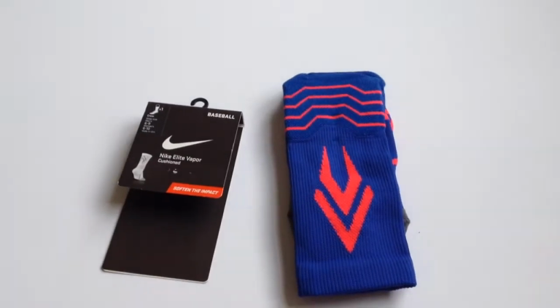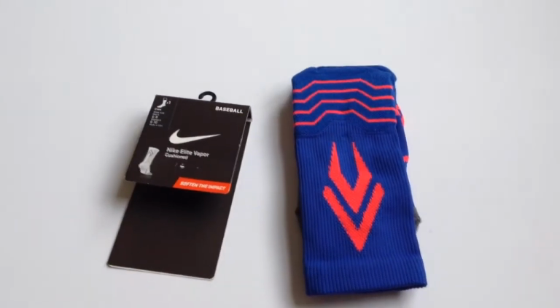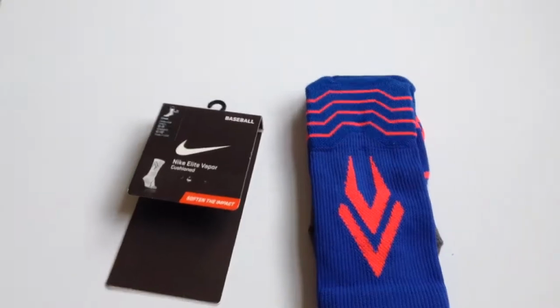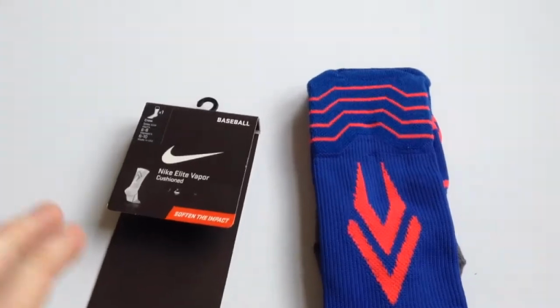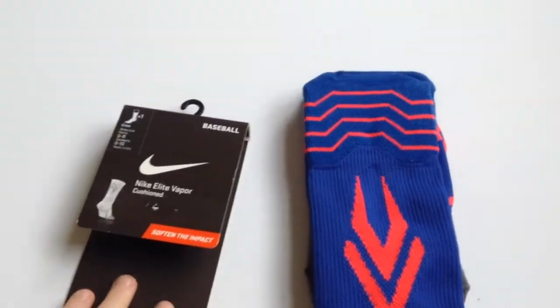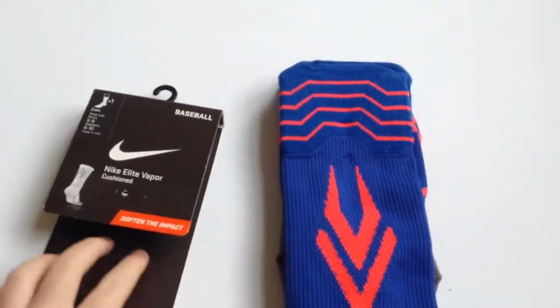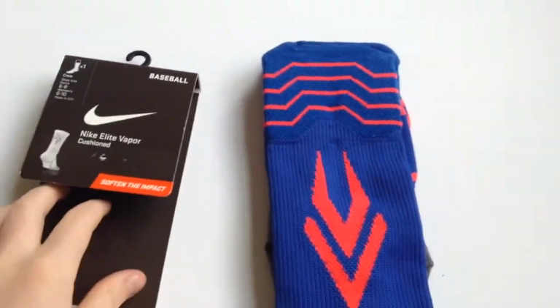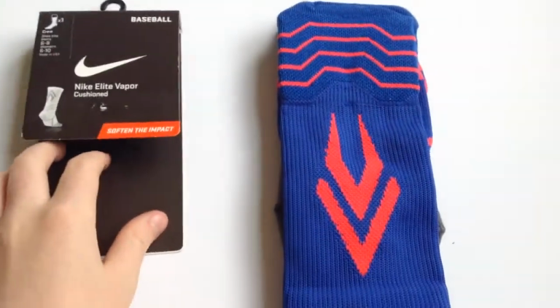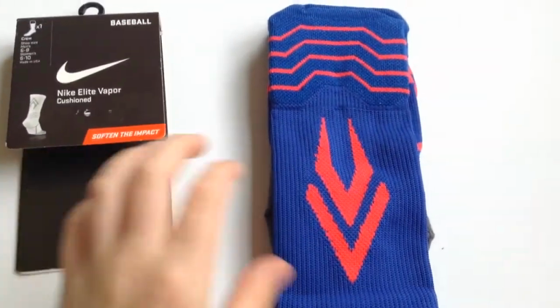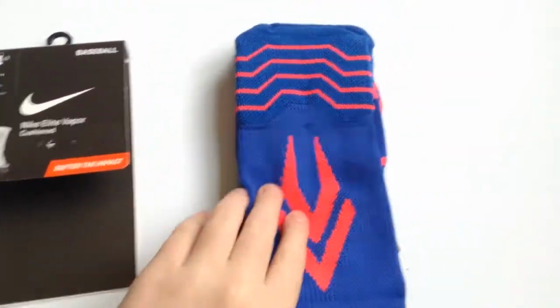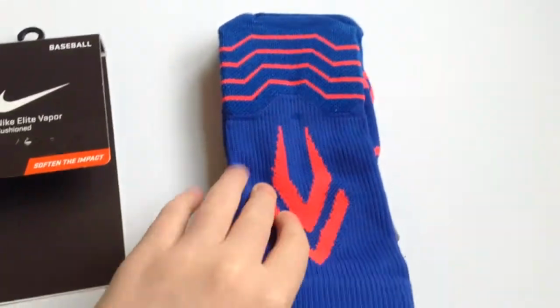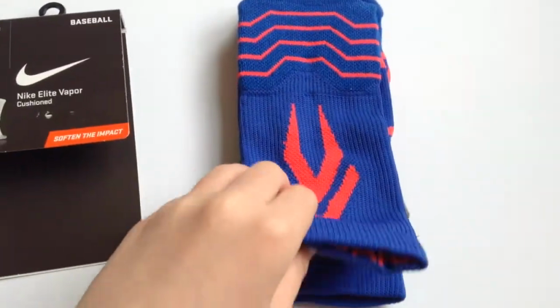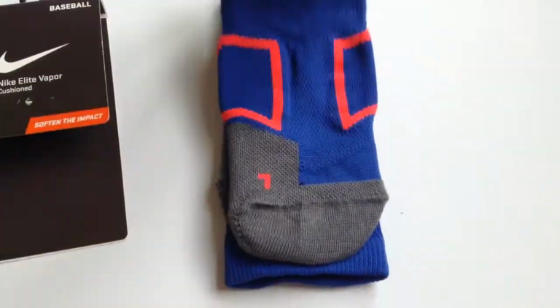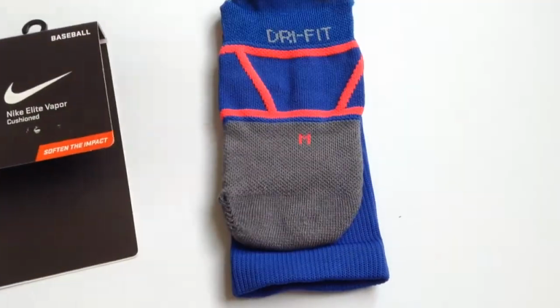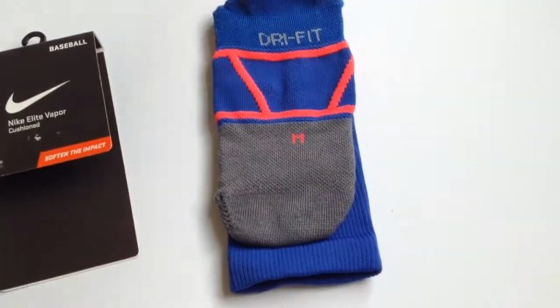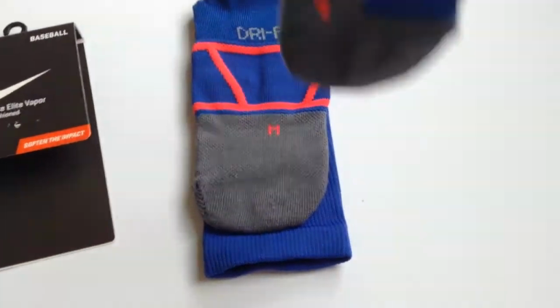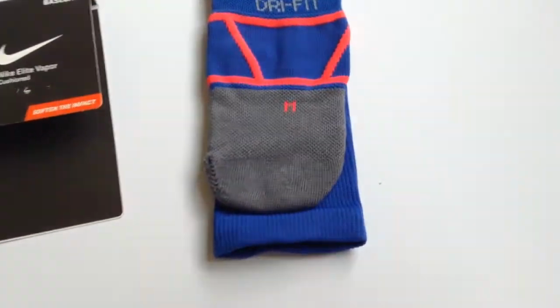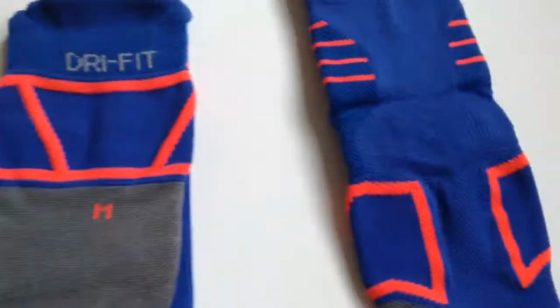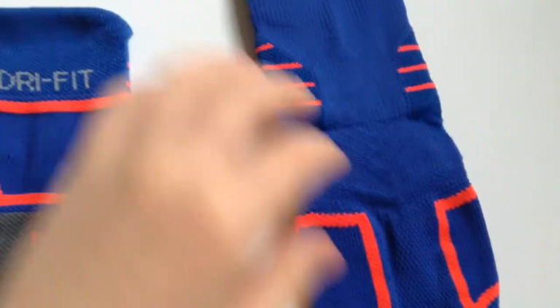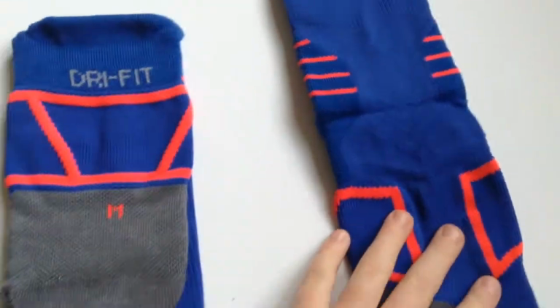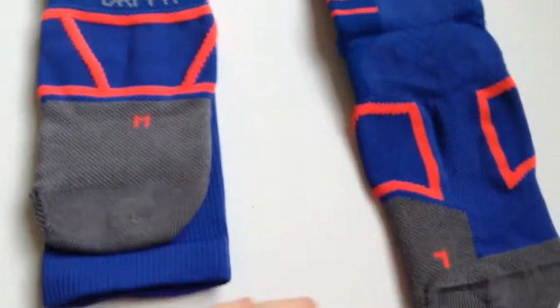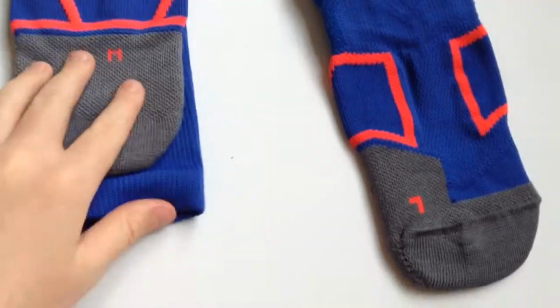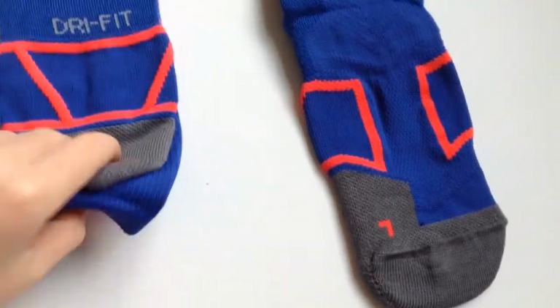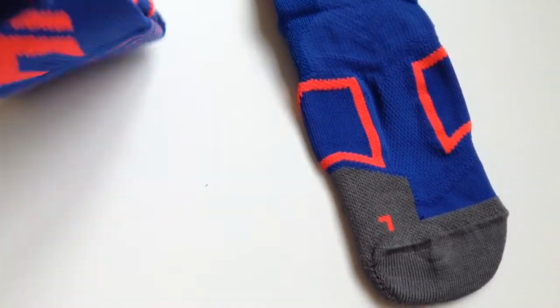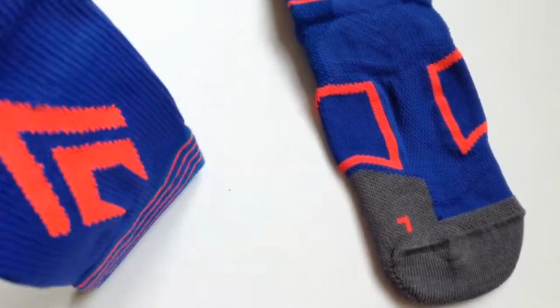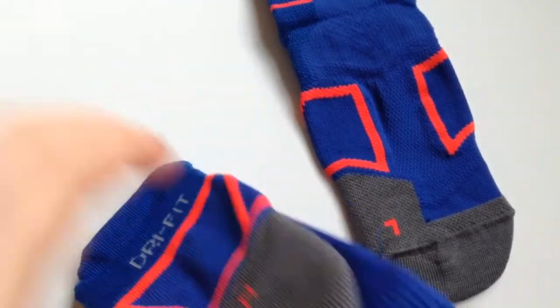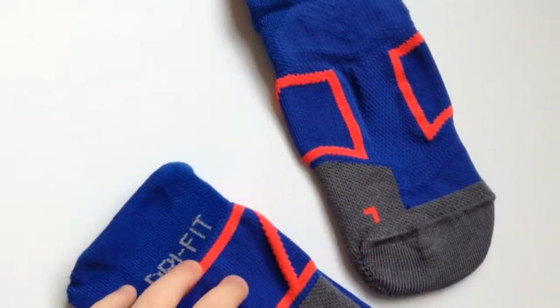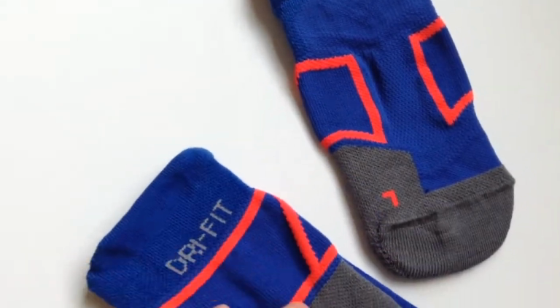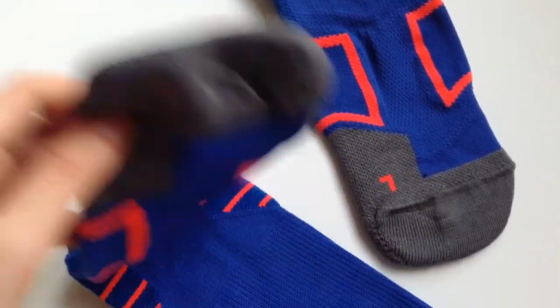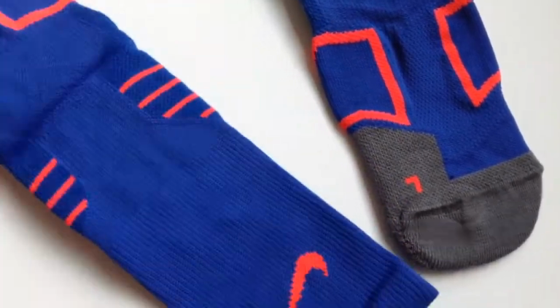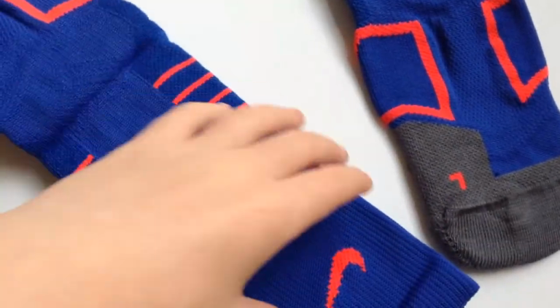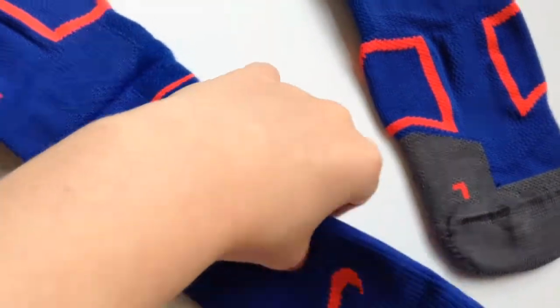Okay guys, so here the socks are out of the package. I'm just going to spread them out. Here's the left sock and then the right sock.